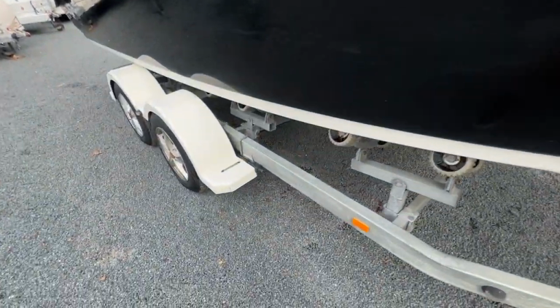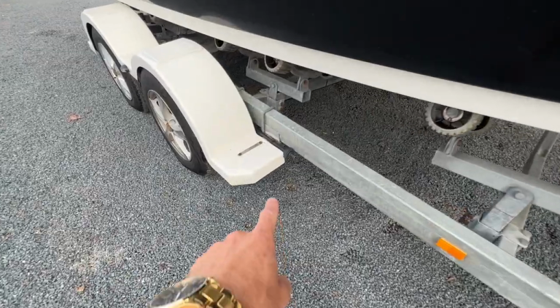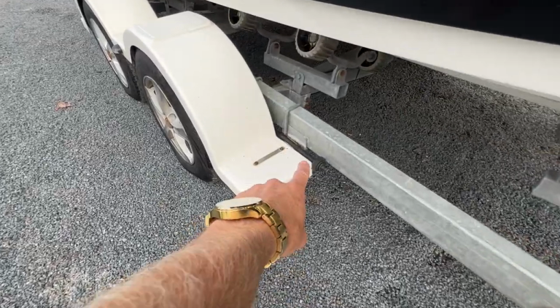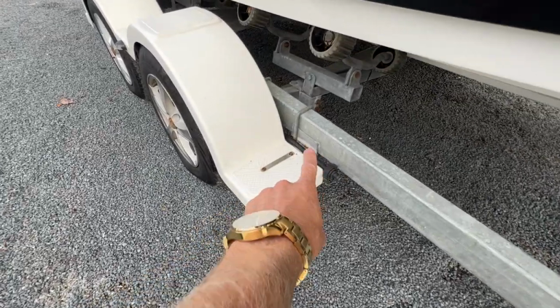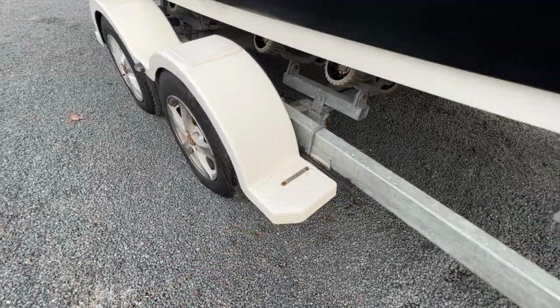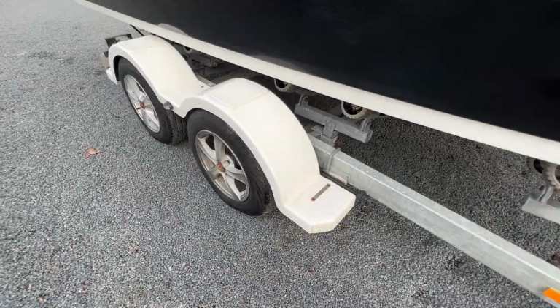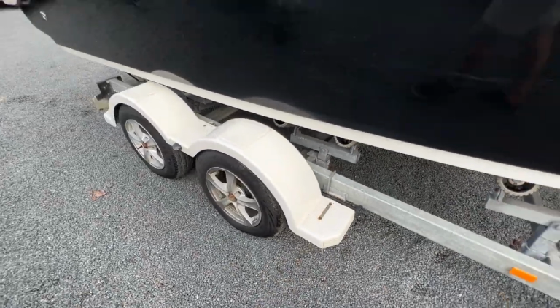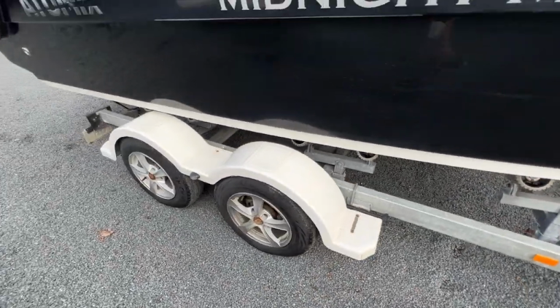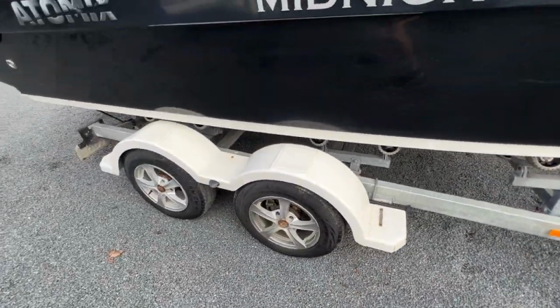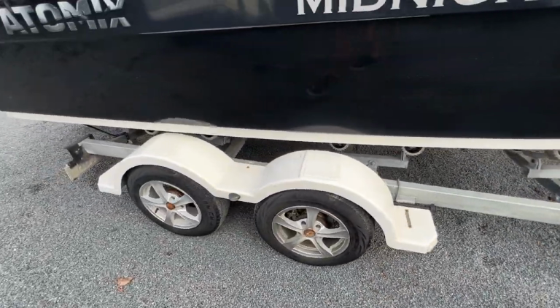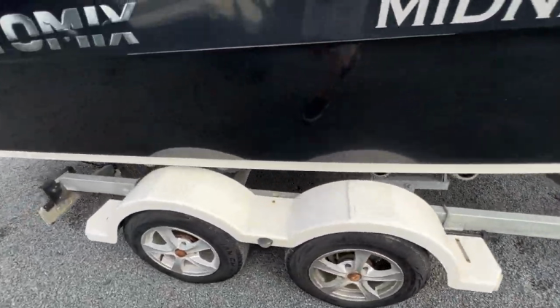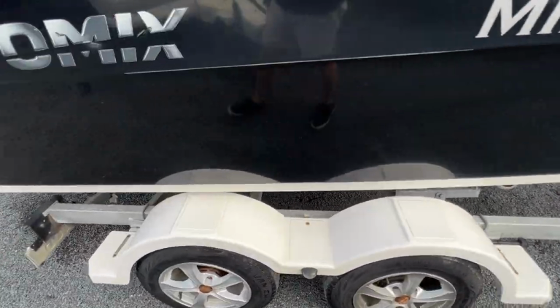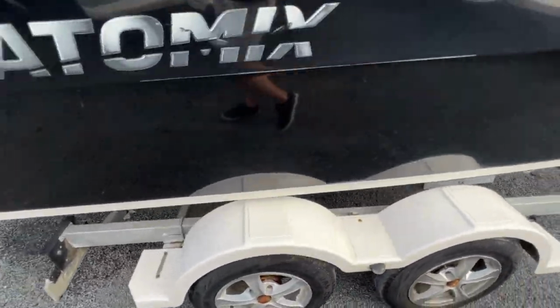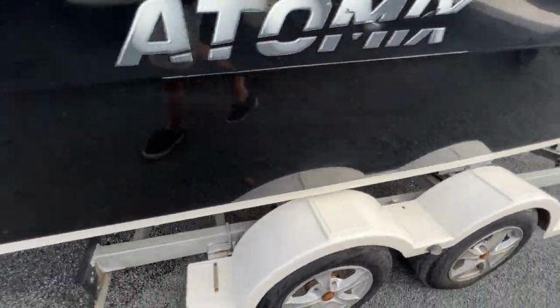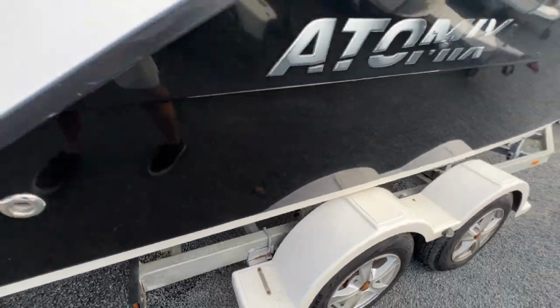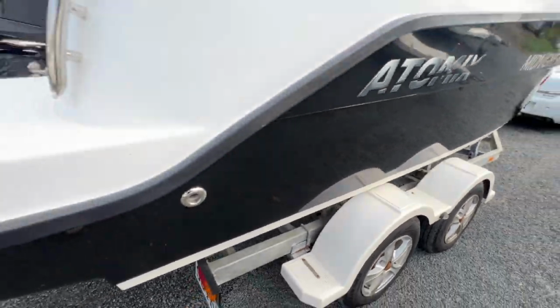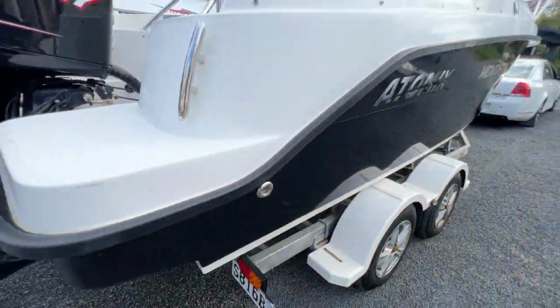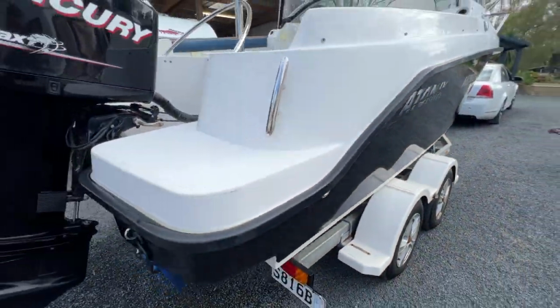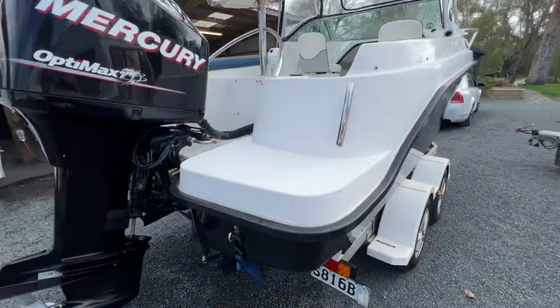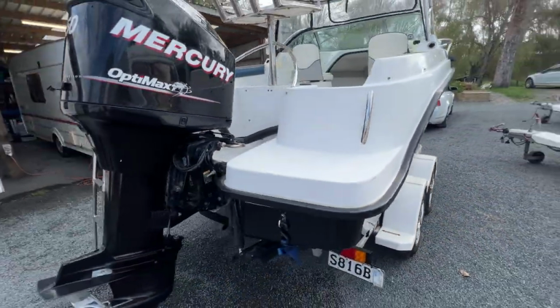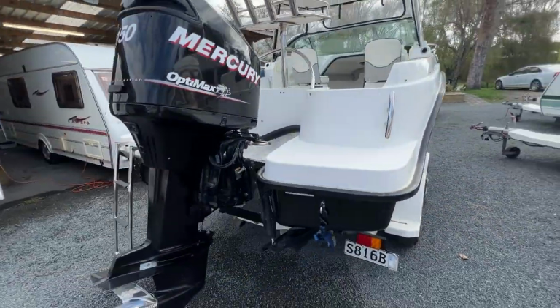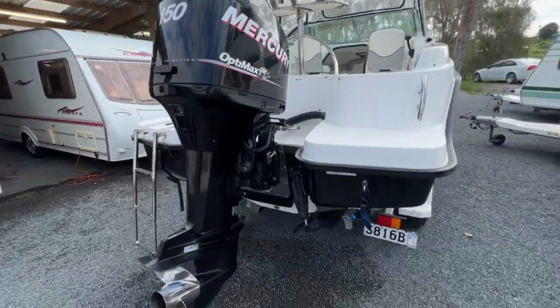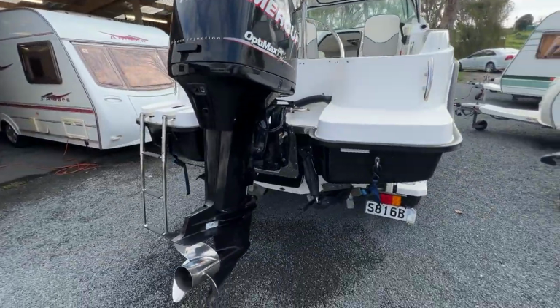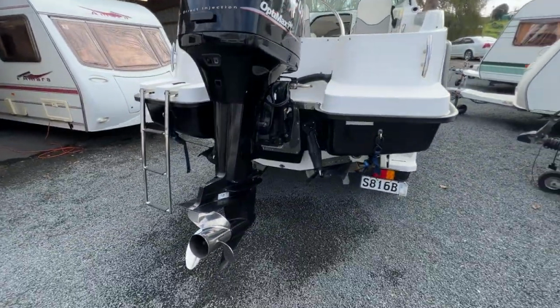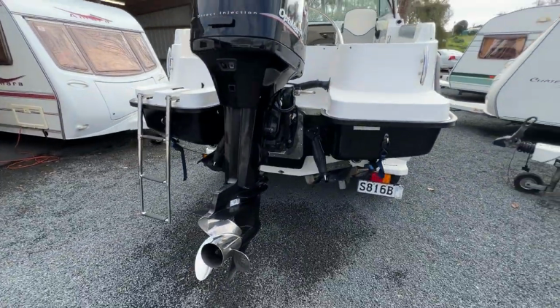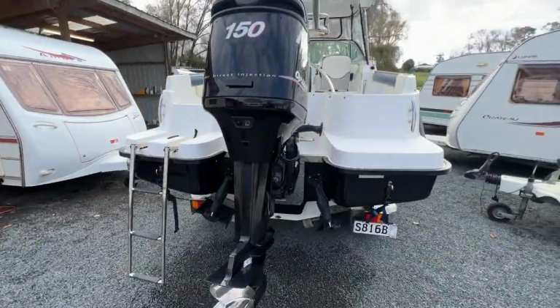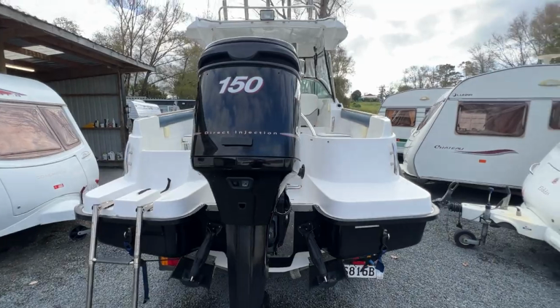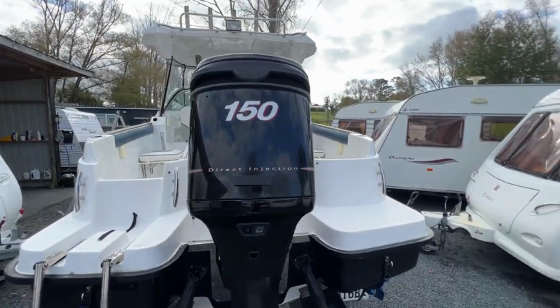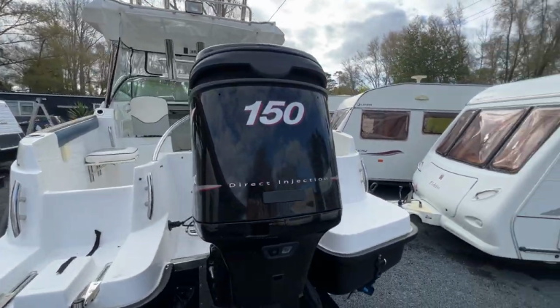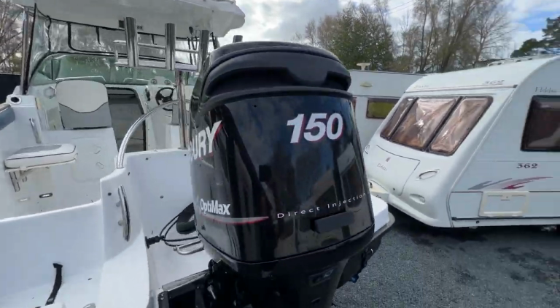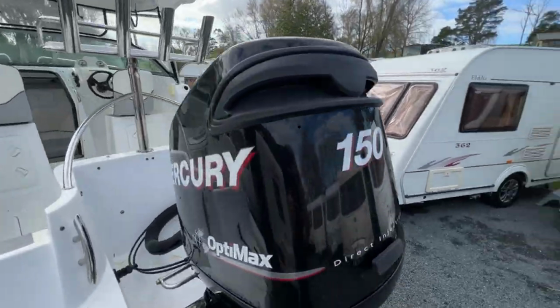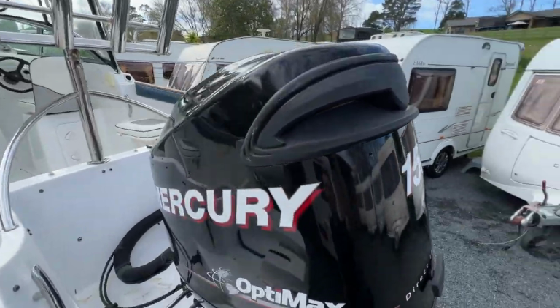The trailer's also plumbed so you can wash your wheel bearings and brake systems out. The trailer's got a Warrant and Rego. The outboard motor is in good order and it's got a cover that goes over the top of that.